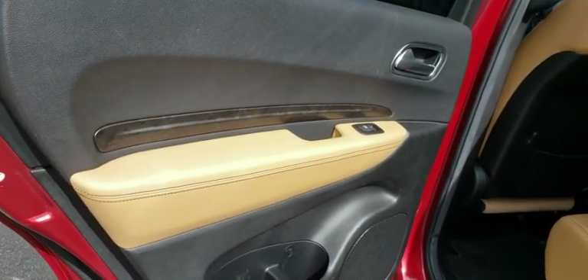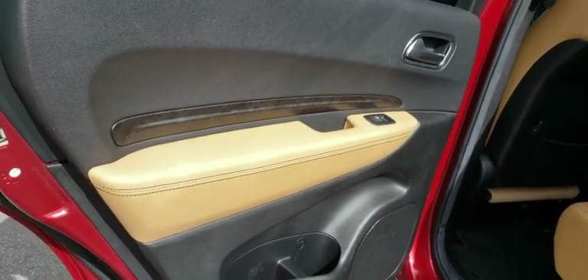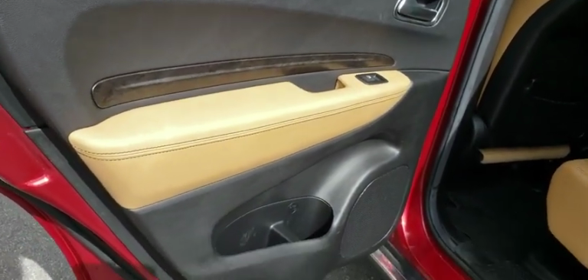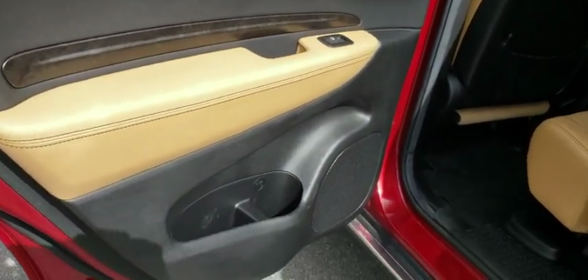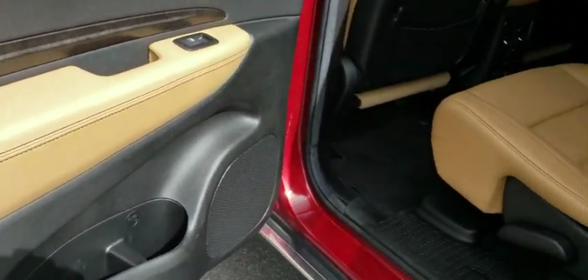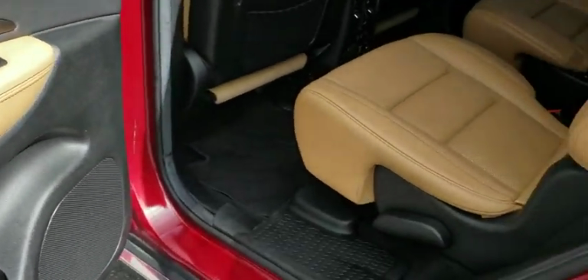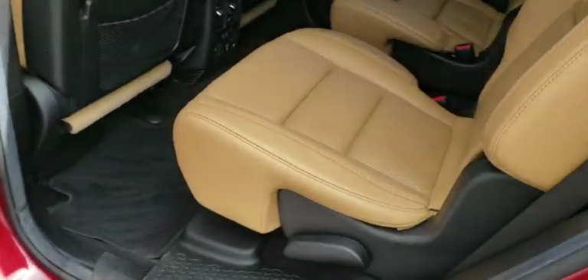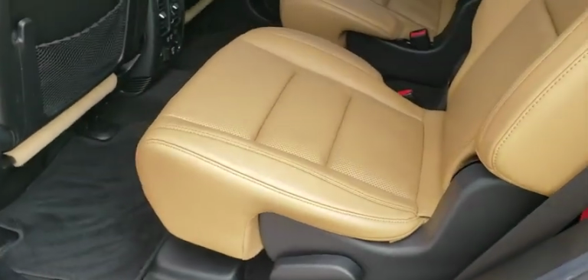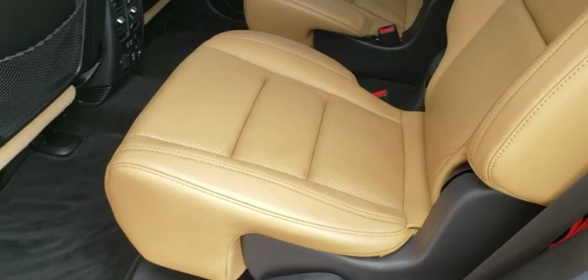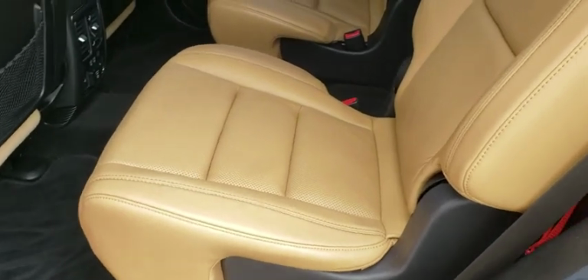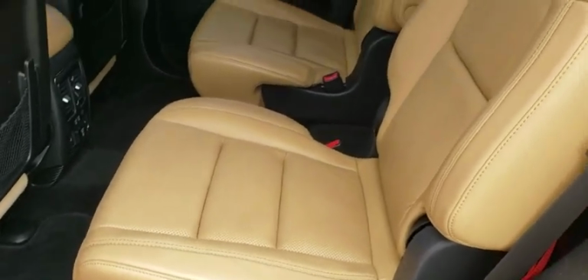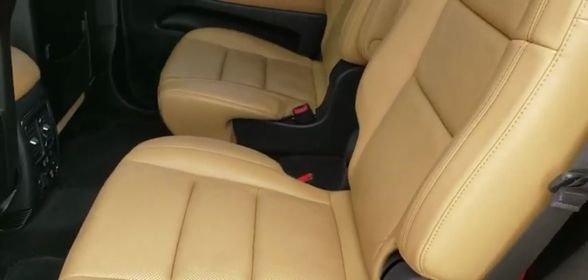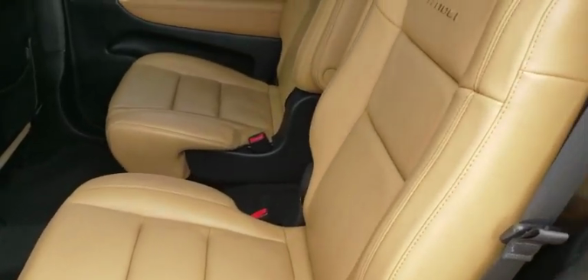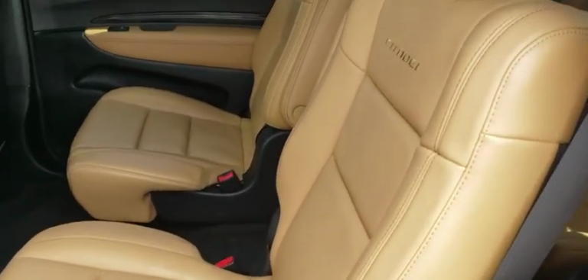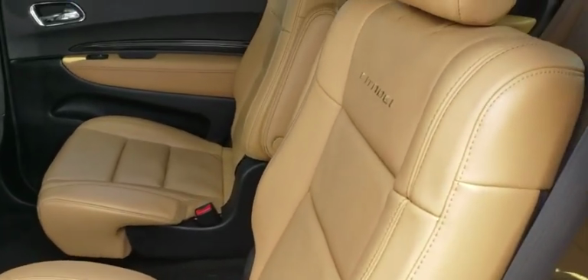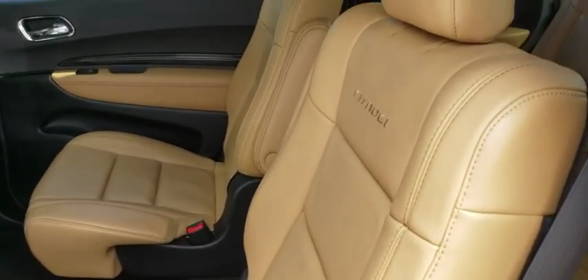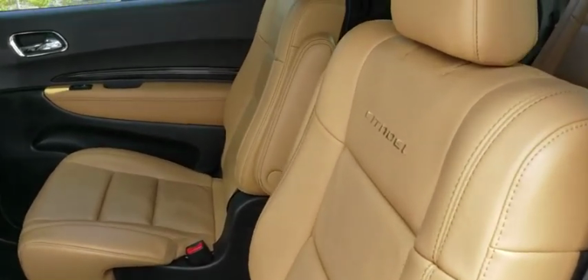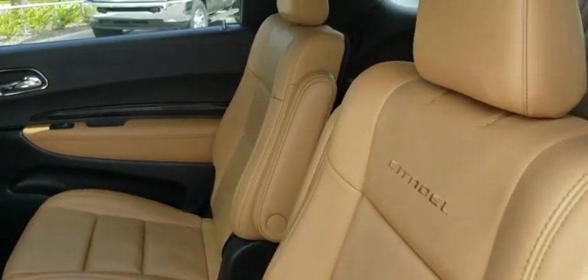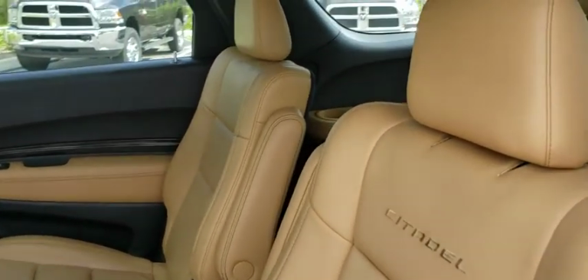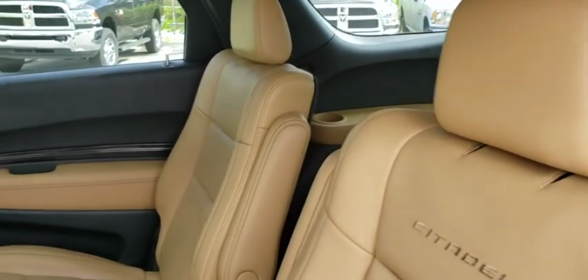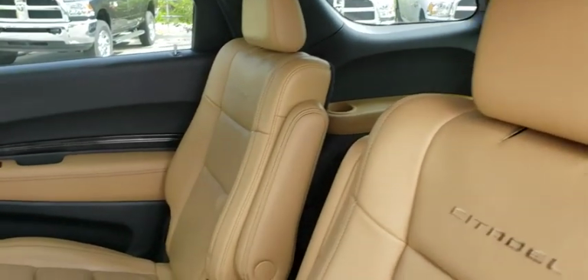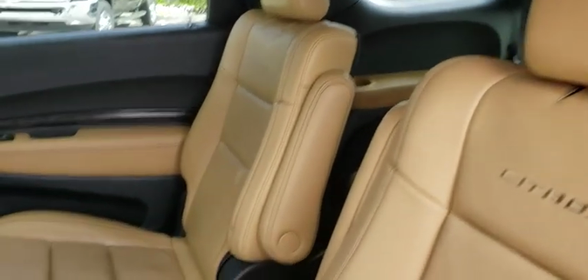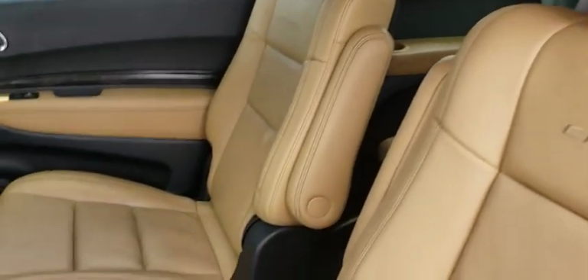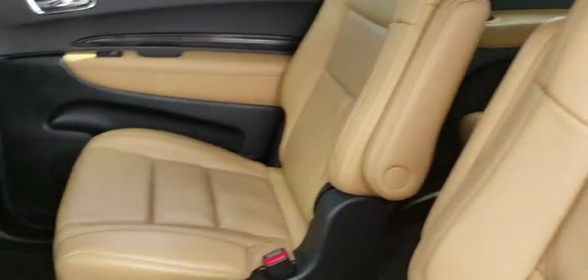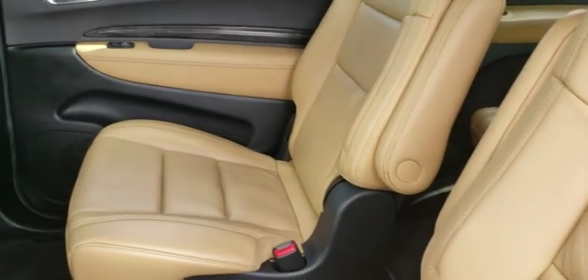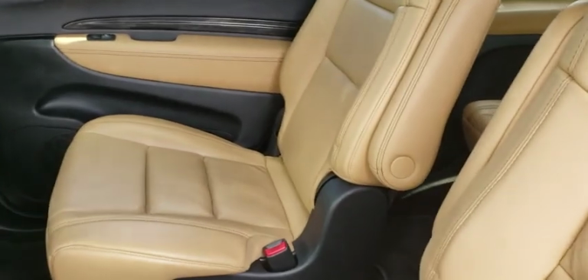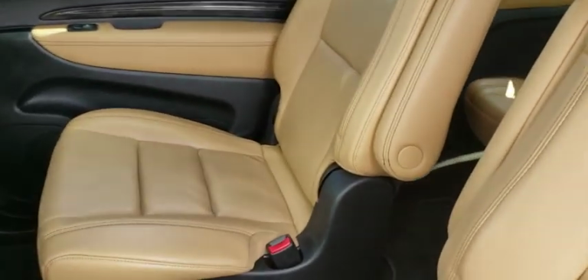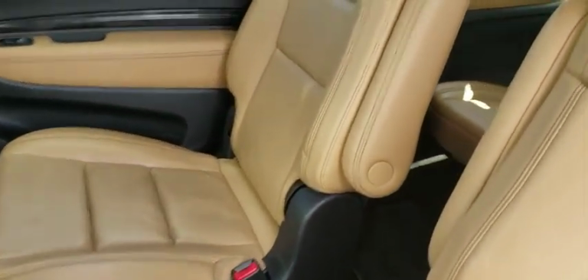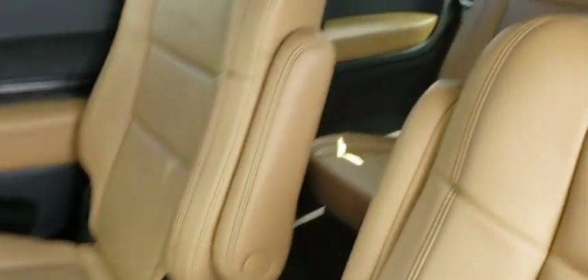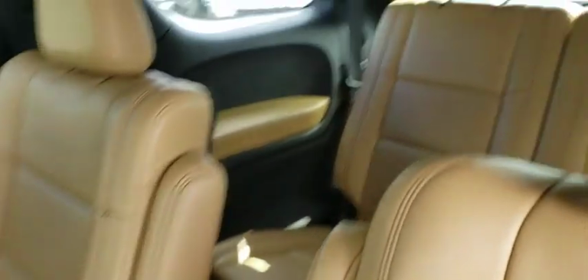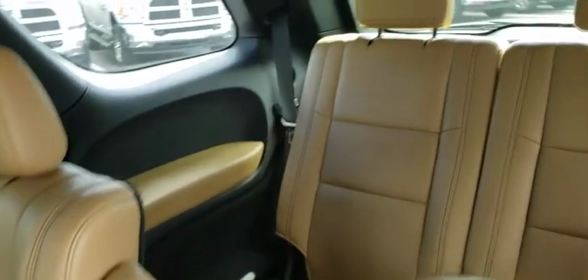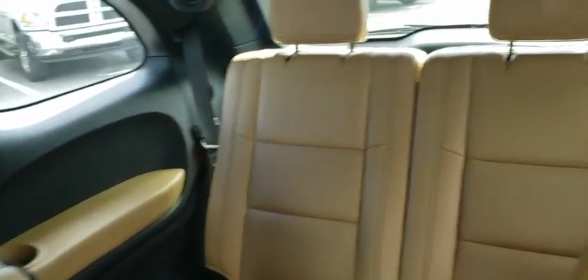Third row seat, power liftgate, power passenger seat, backup camera, remote engine start, keyless entry, navigation system, leather-wrapped steering wheel, power steering.